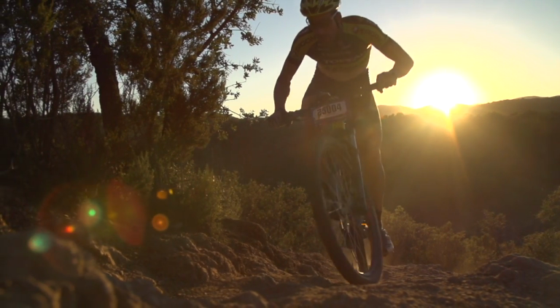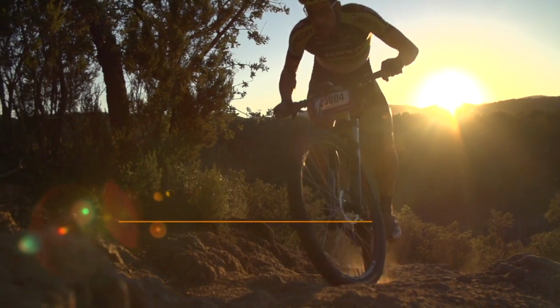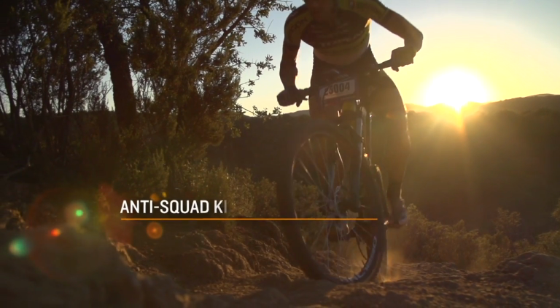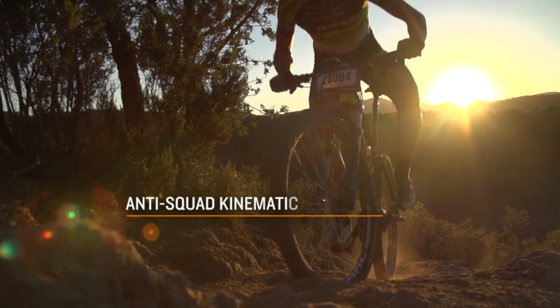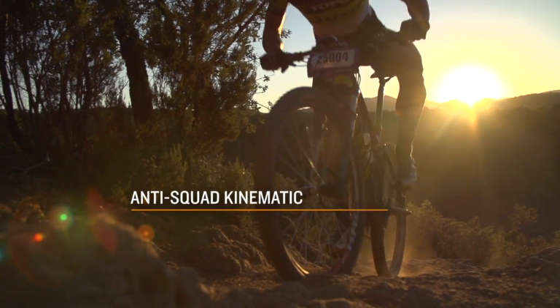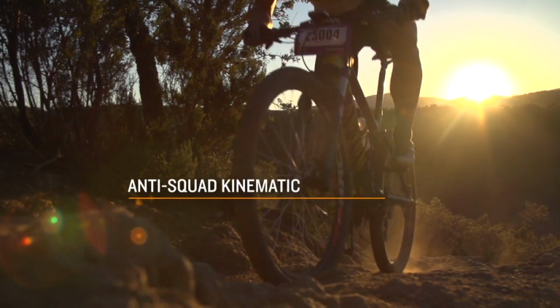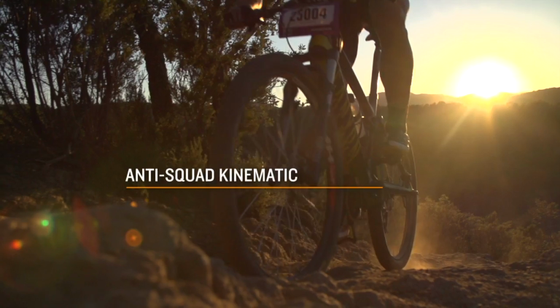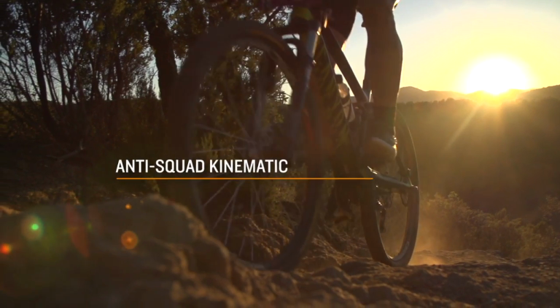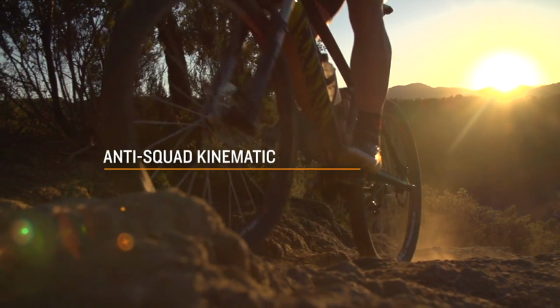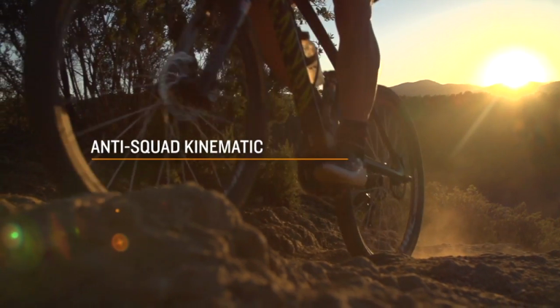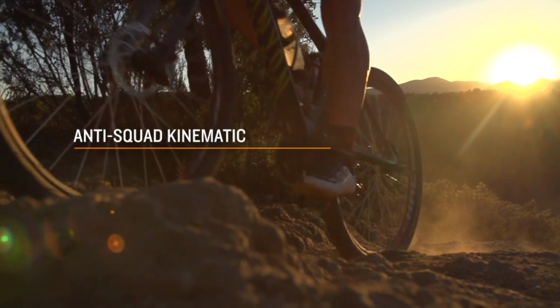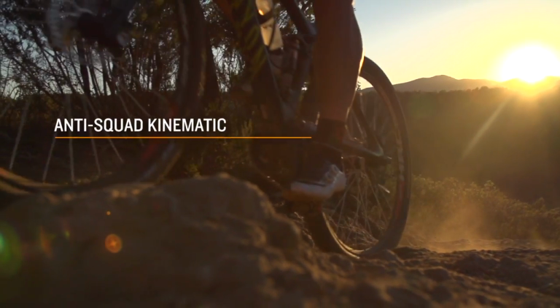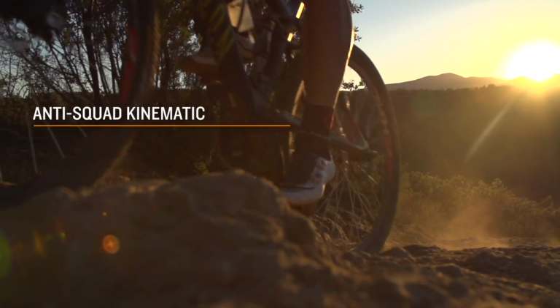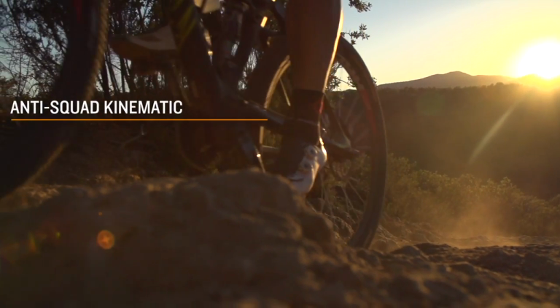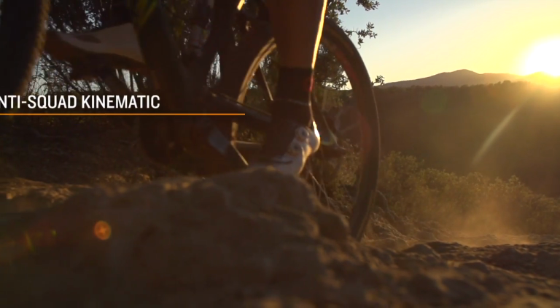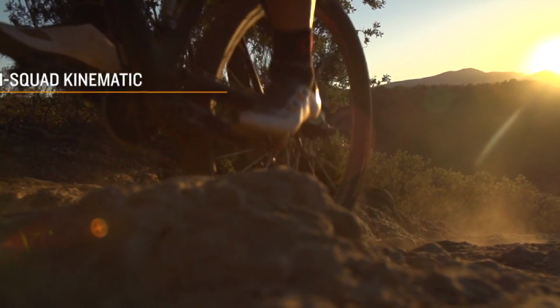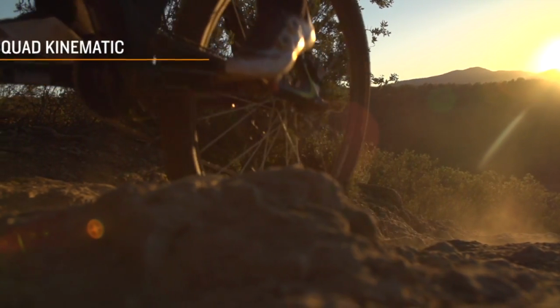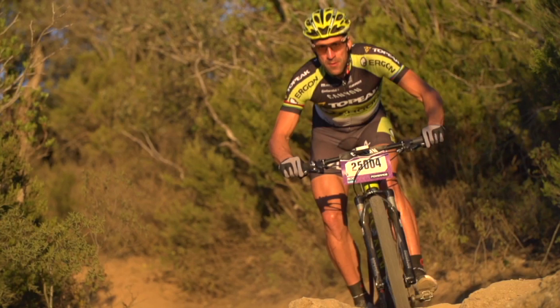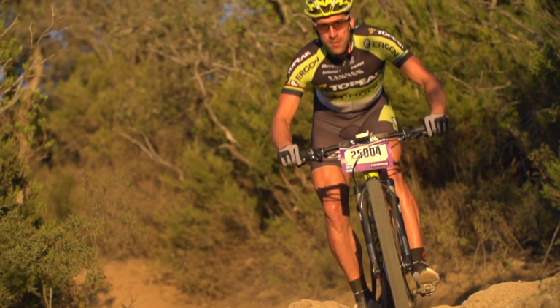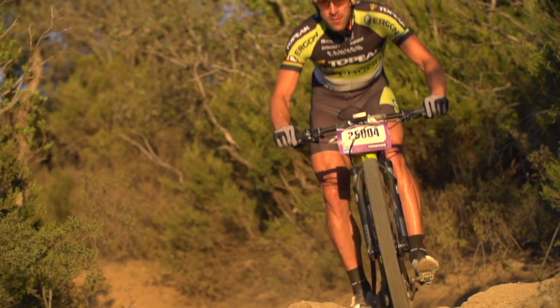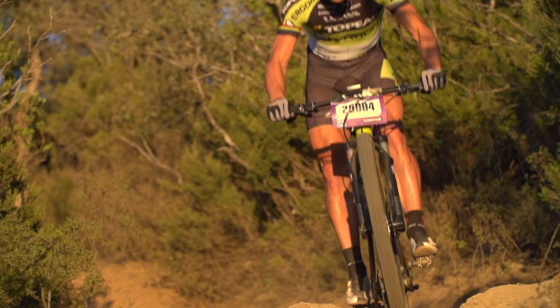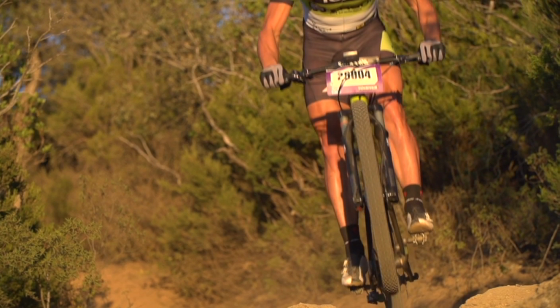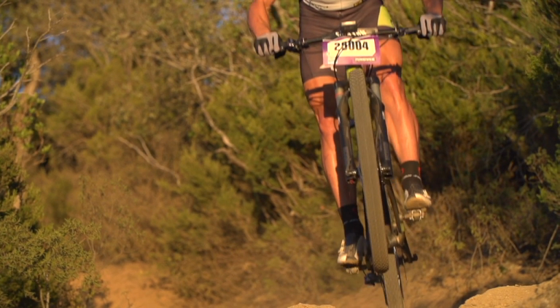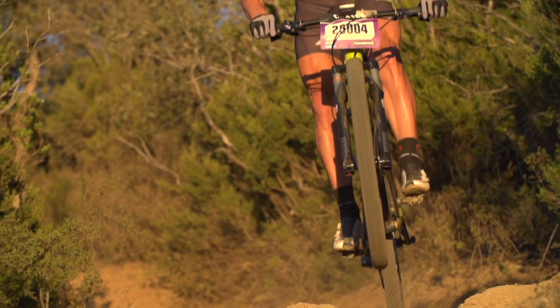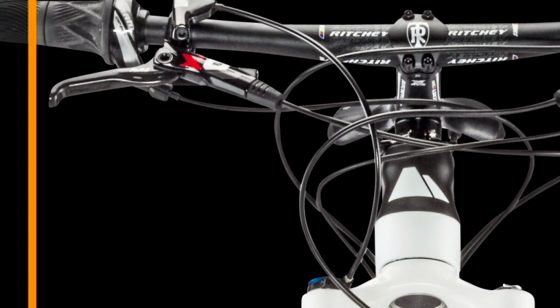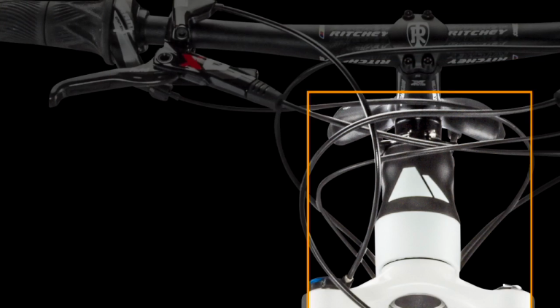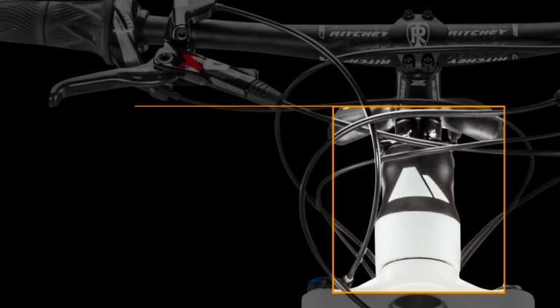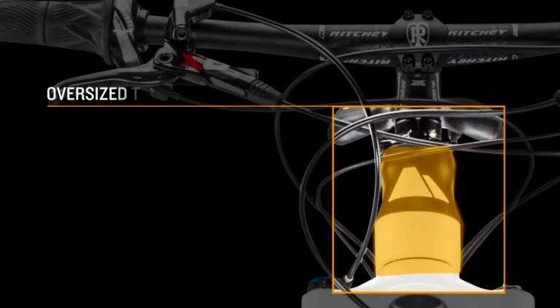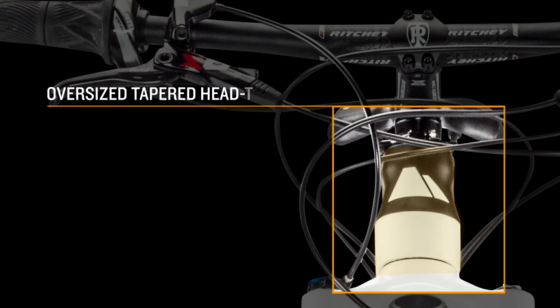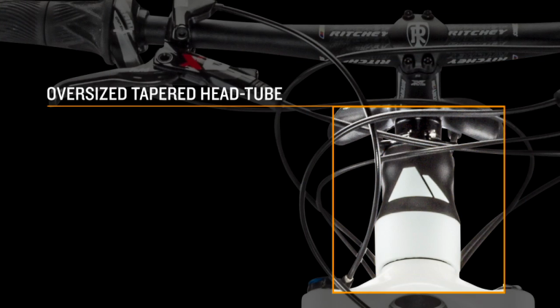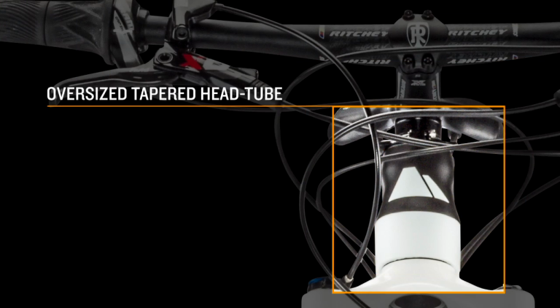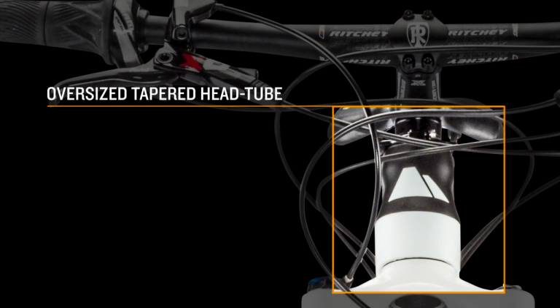The anti-squat kinematic further improves climbing performance and overall stiffness. The super stiff, oversized and tapered head tube ensures precise steering and stable handling on fast descents.